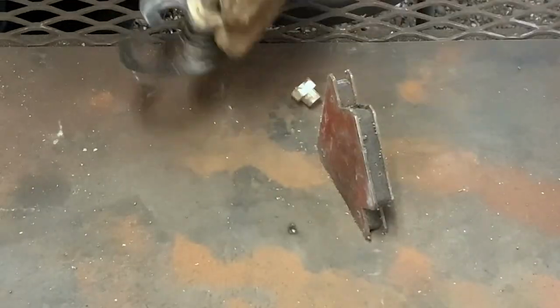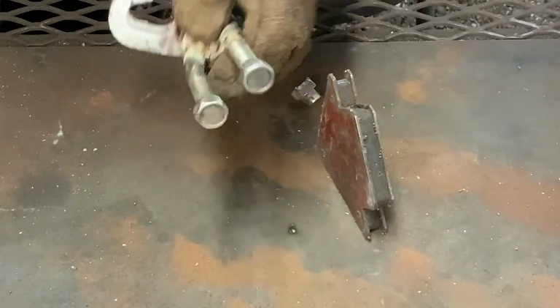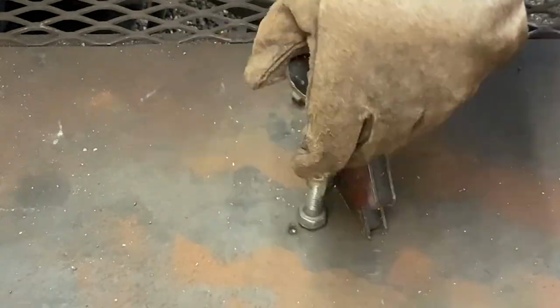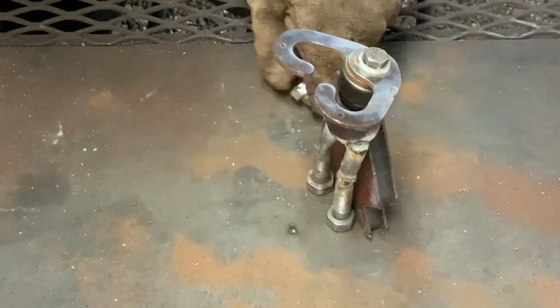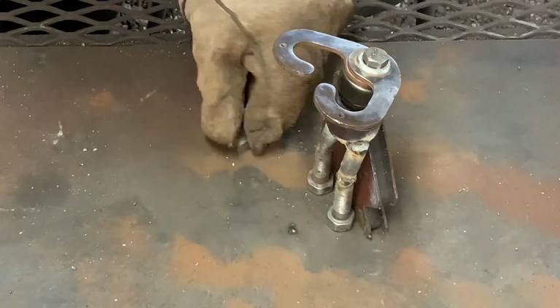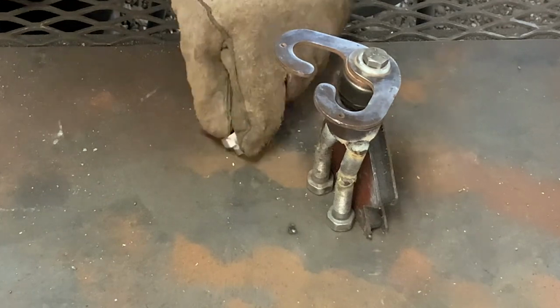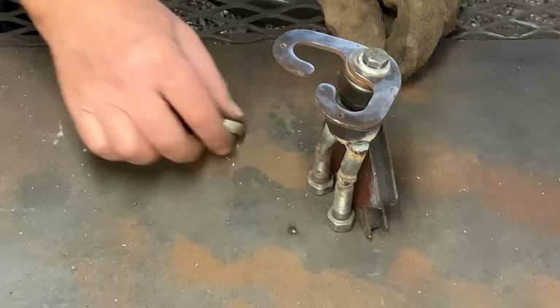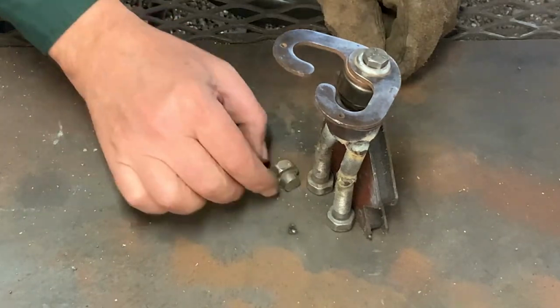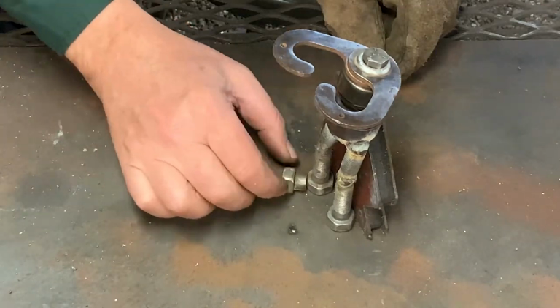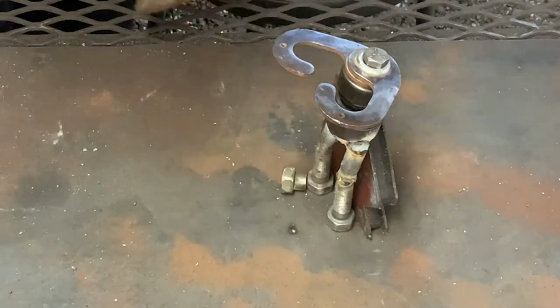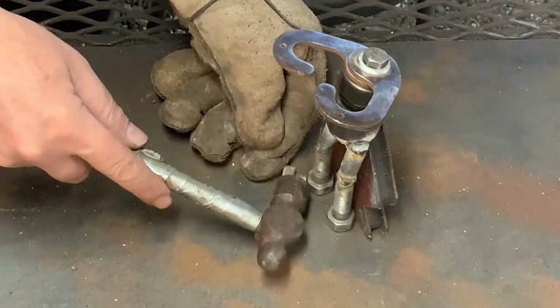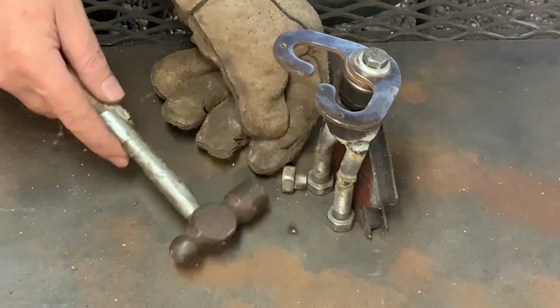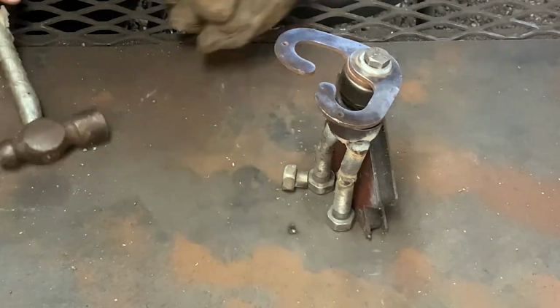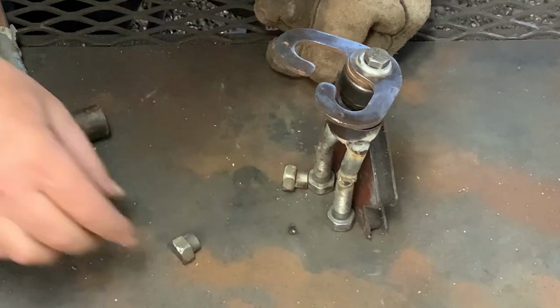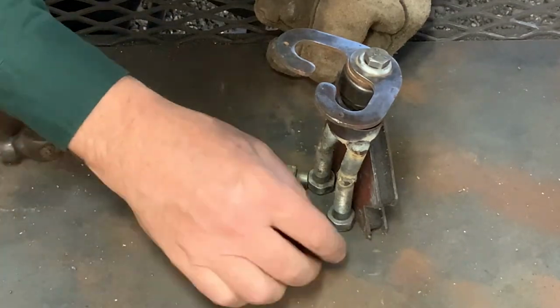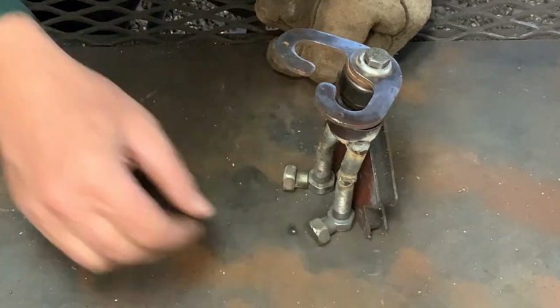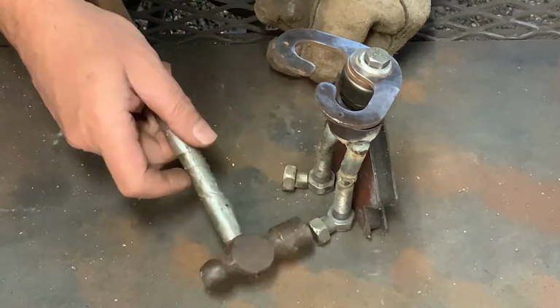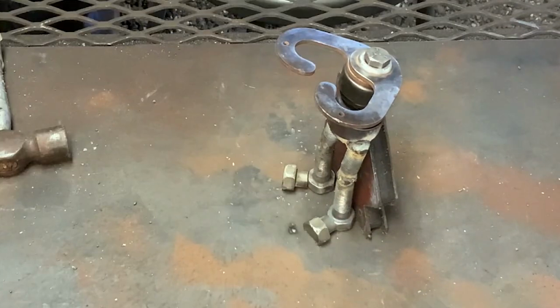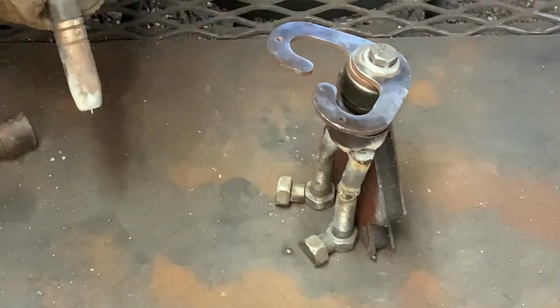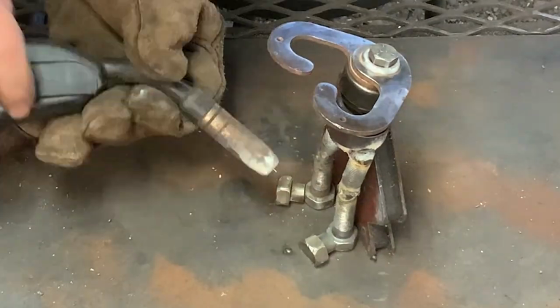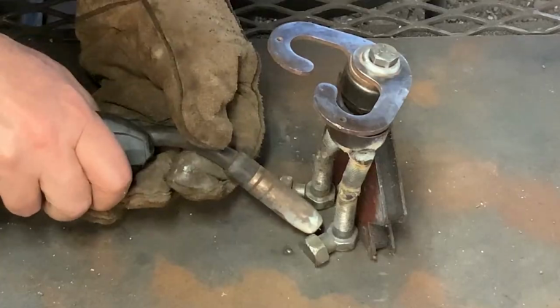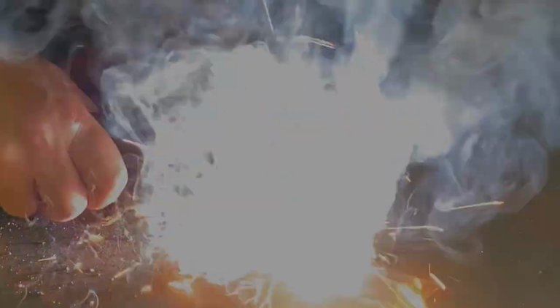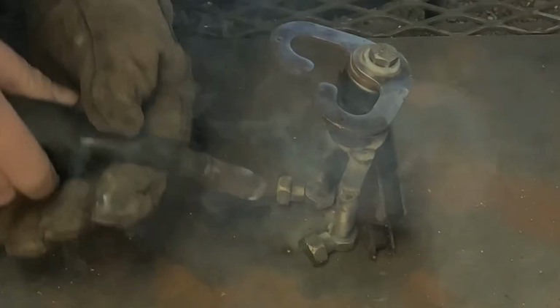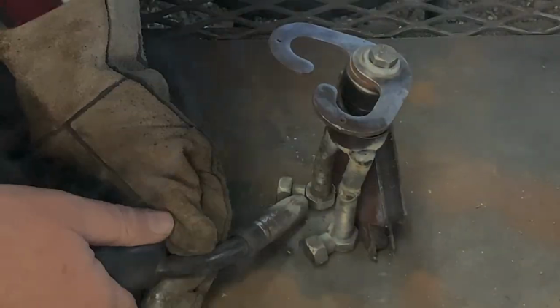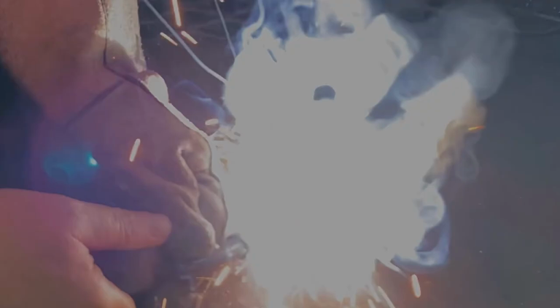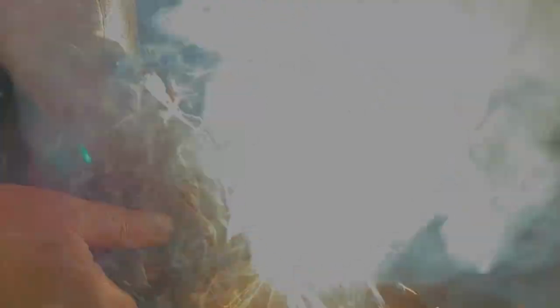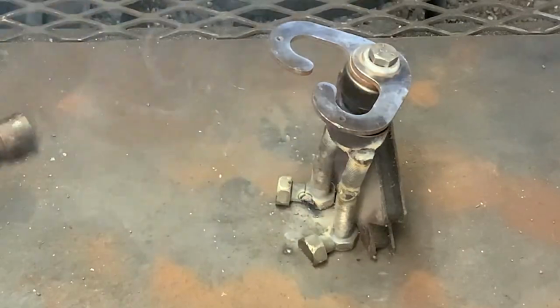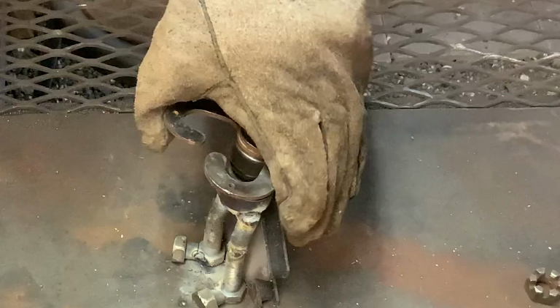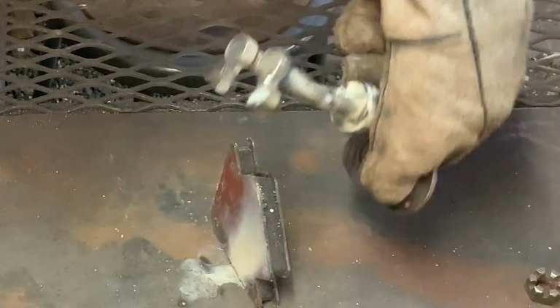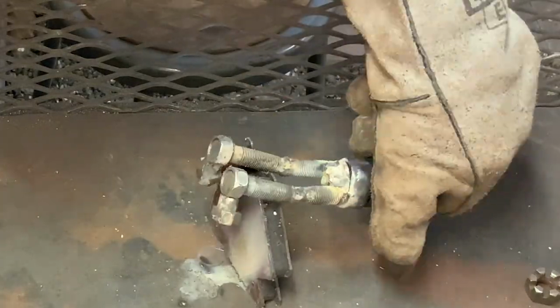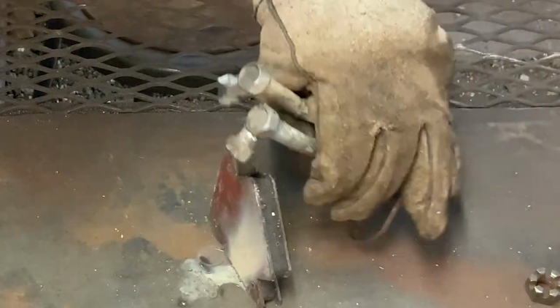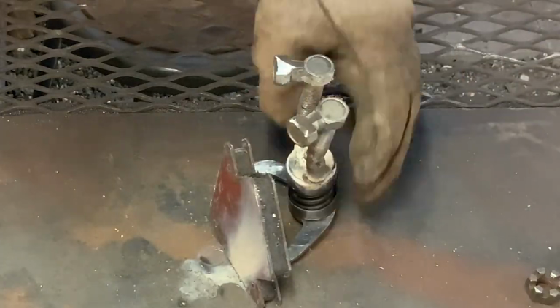I use the pieces of the bolts that I cut off to make his feet. Once I get the feet welded on, I'll take them and grind them flat on a grinding wheel so he'll stand up.